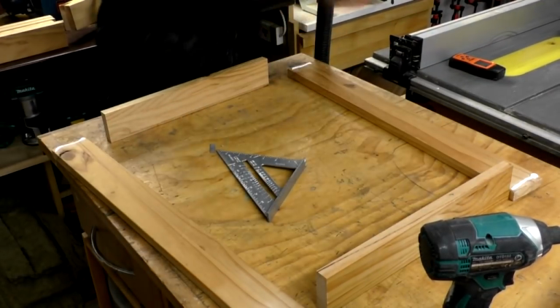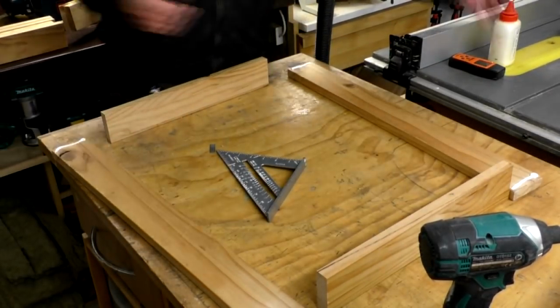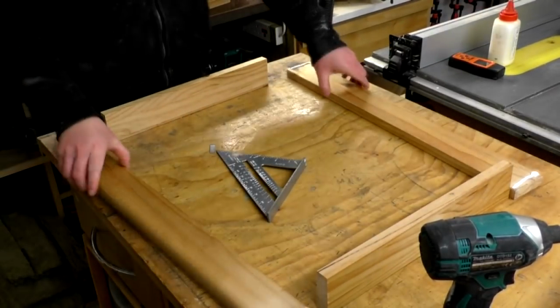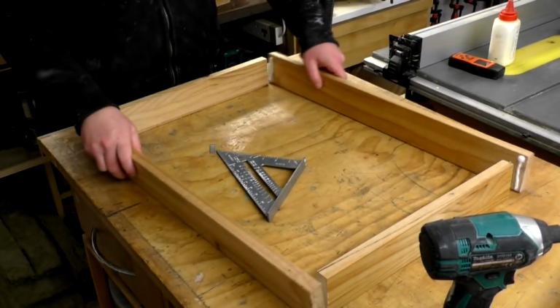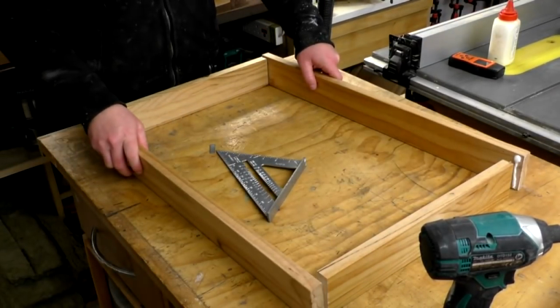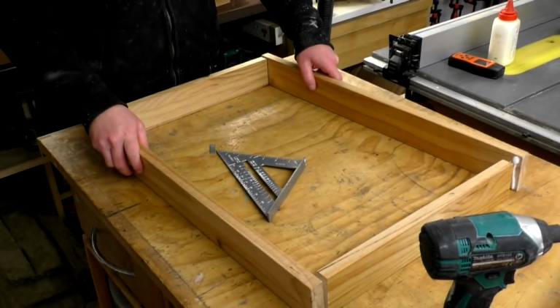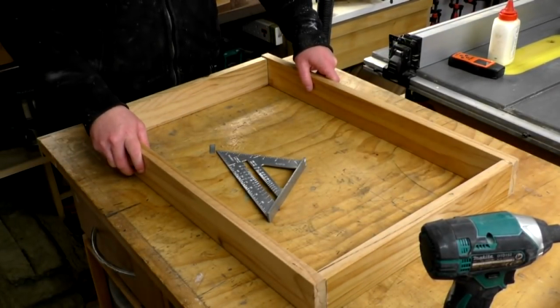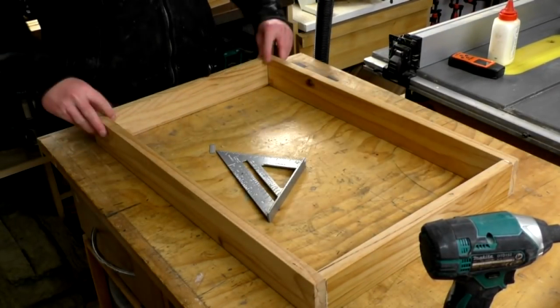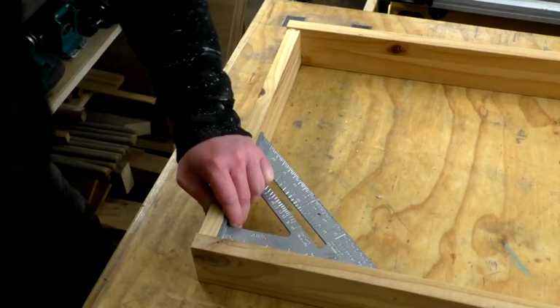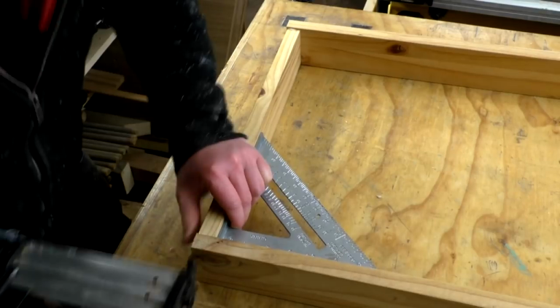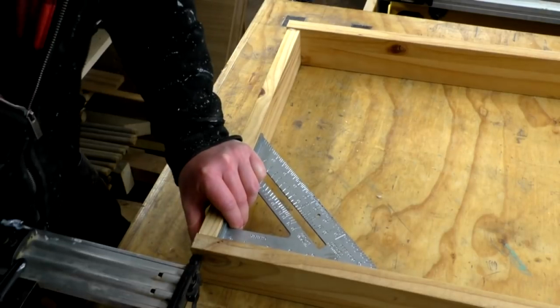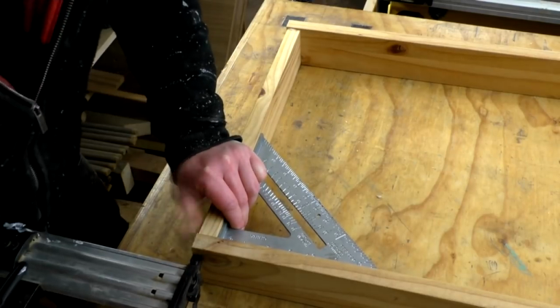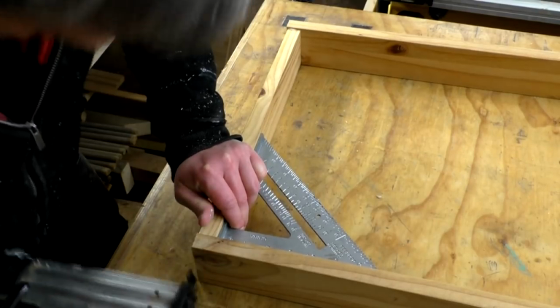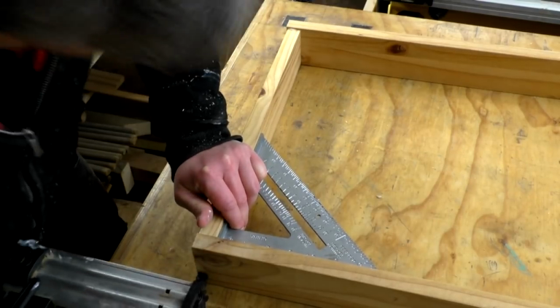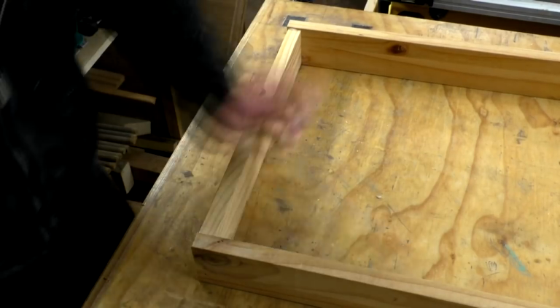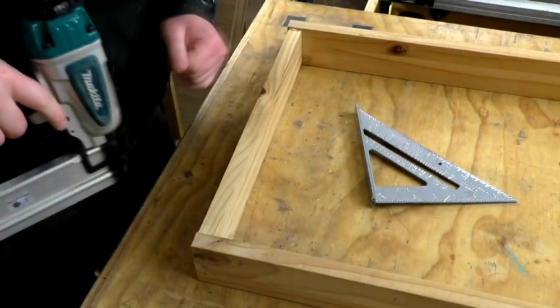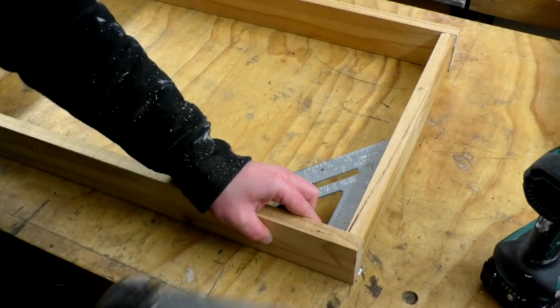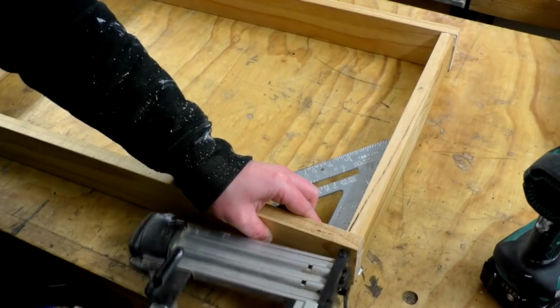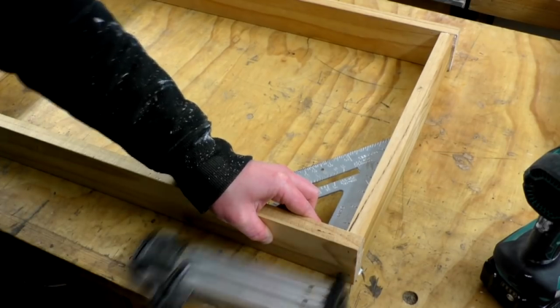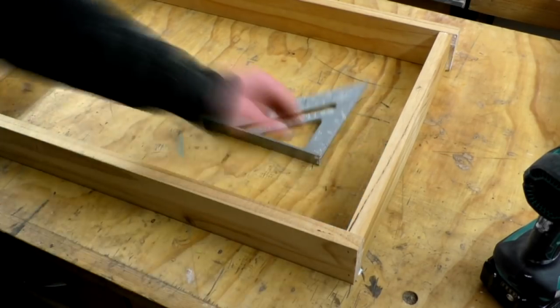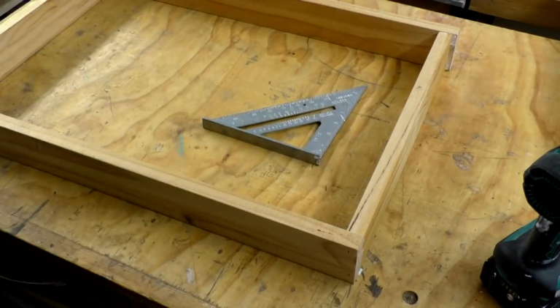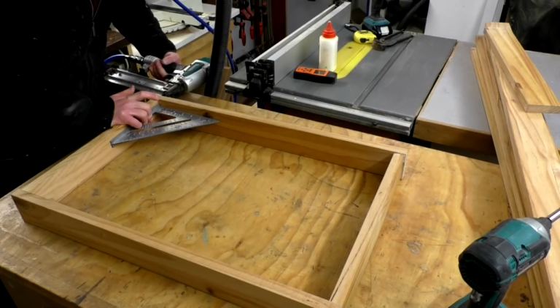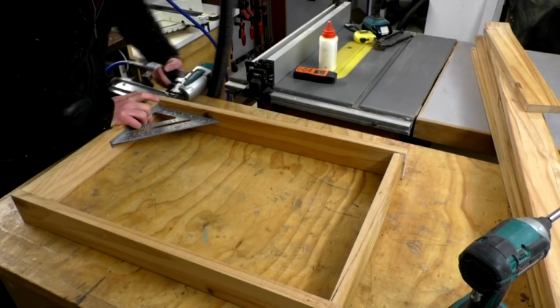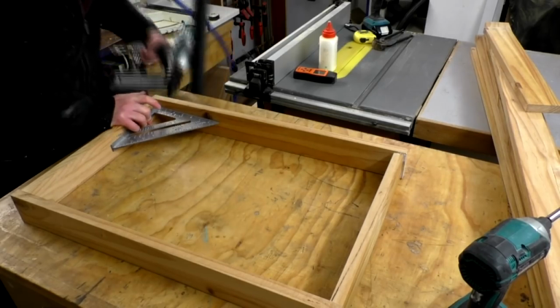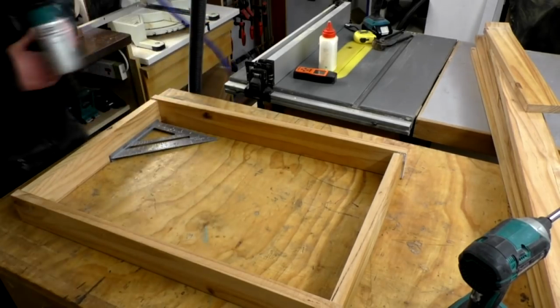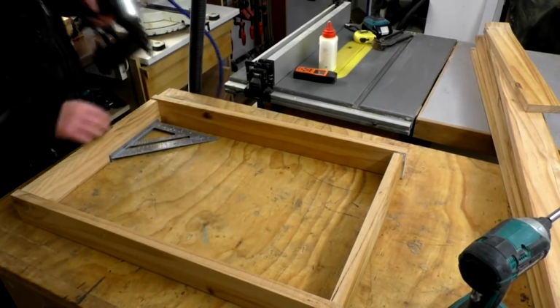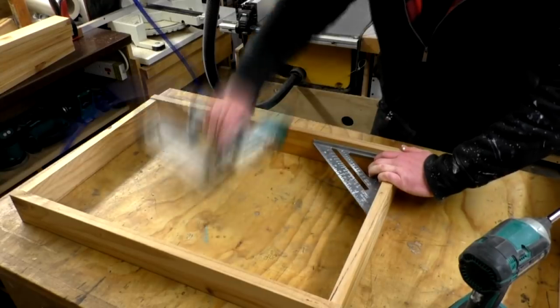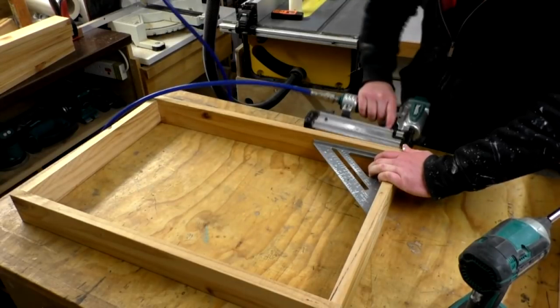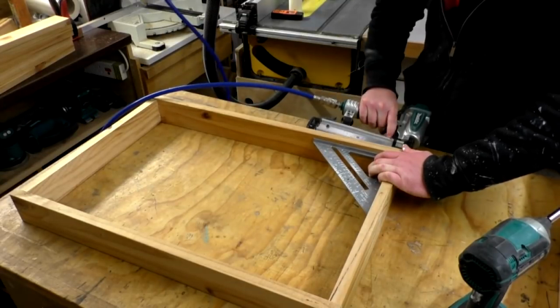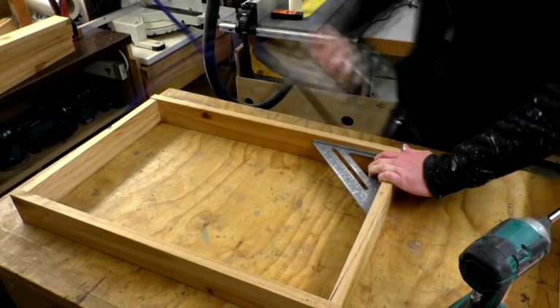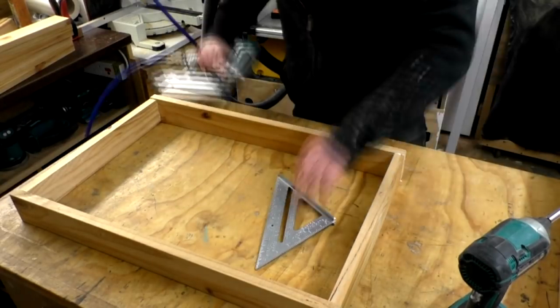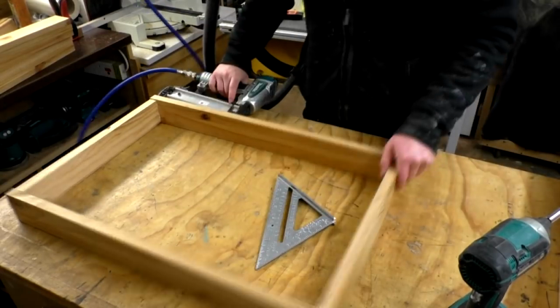Using these pieces I assembled some rectangles using wood glue and brad nails, and a speed square to ensure that the corners were square. These rectangles will later hold the mattresses.